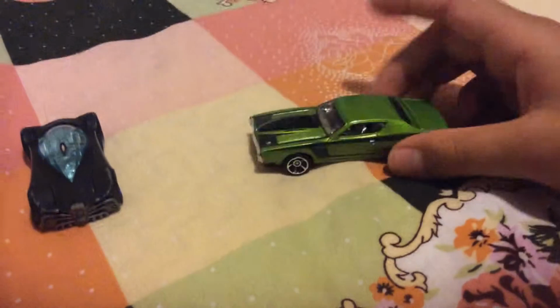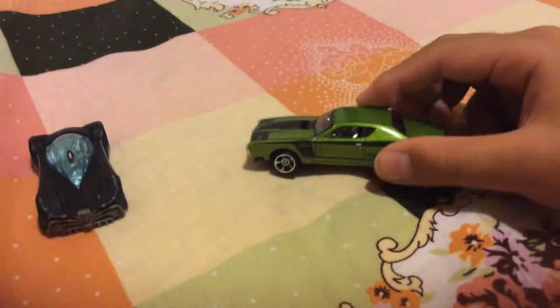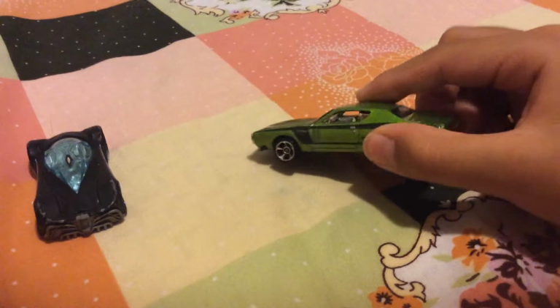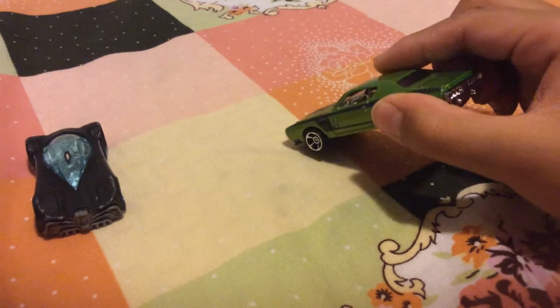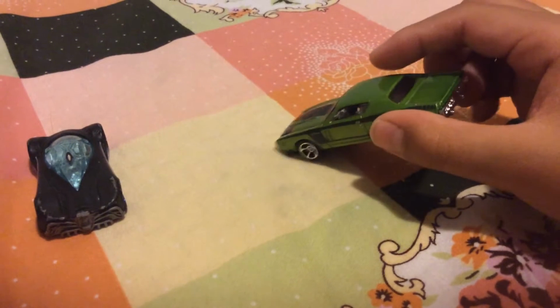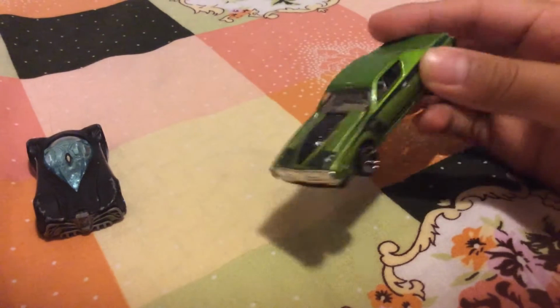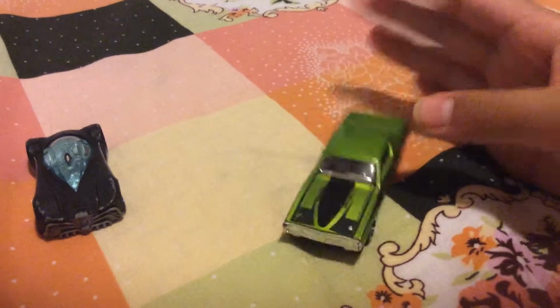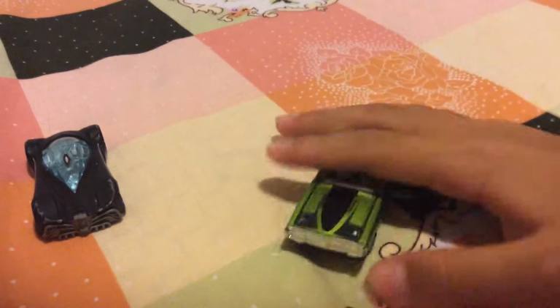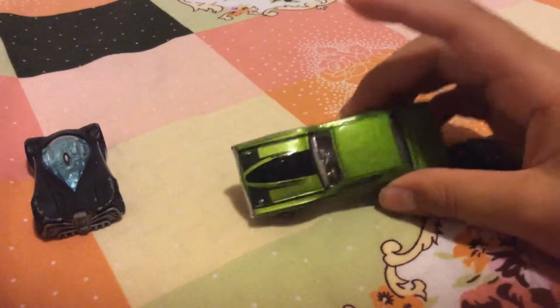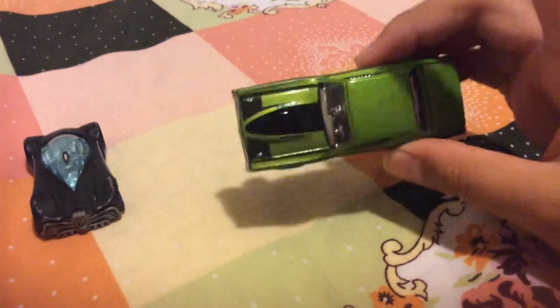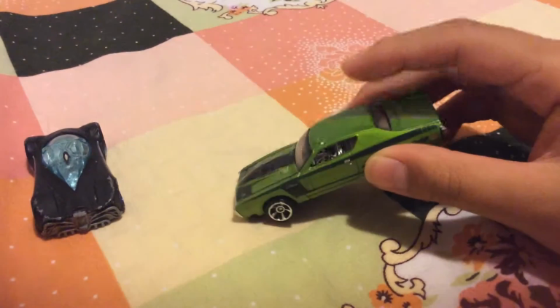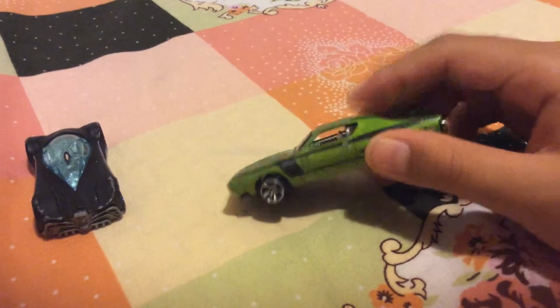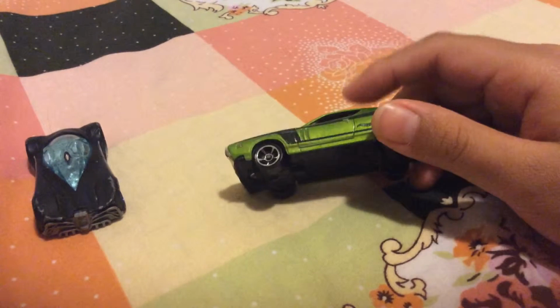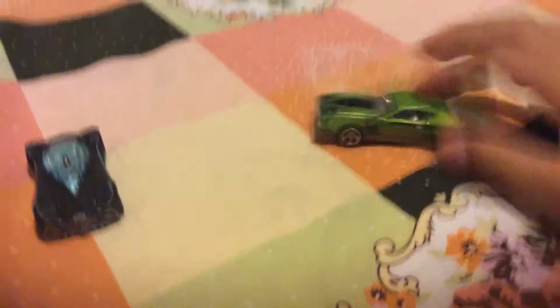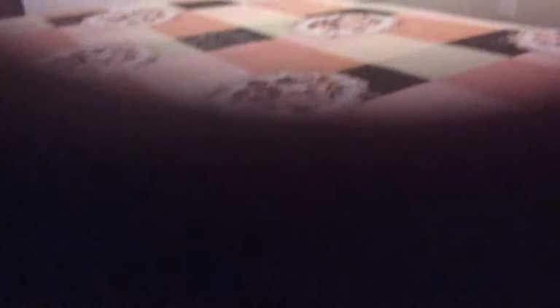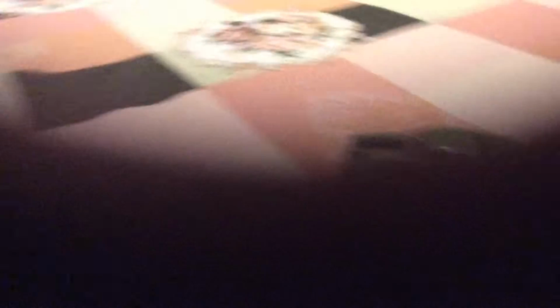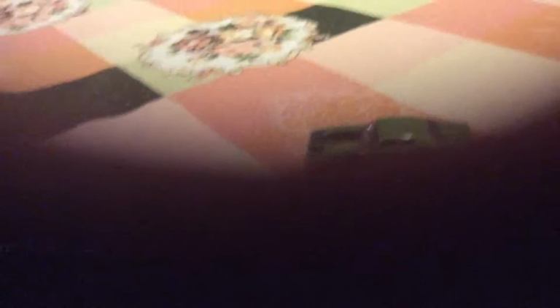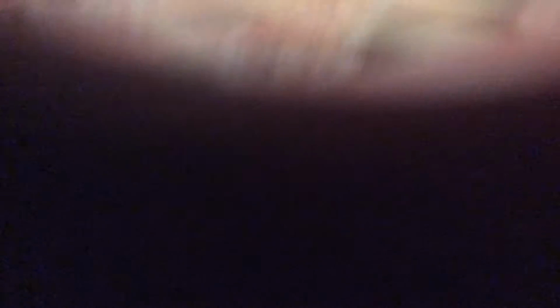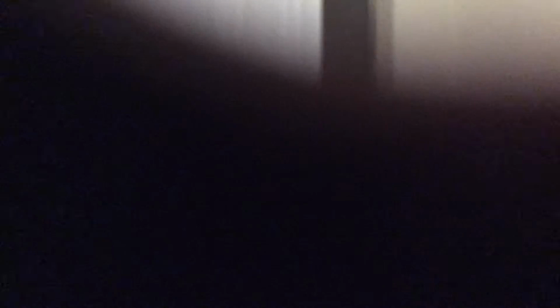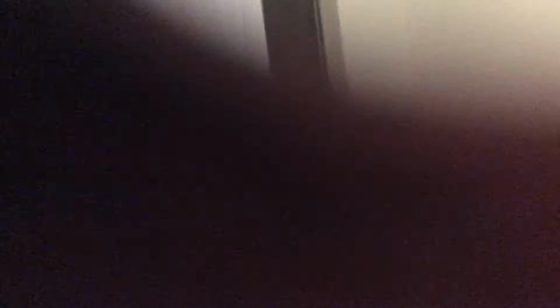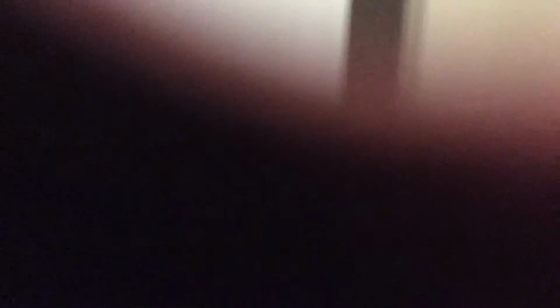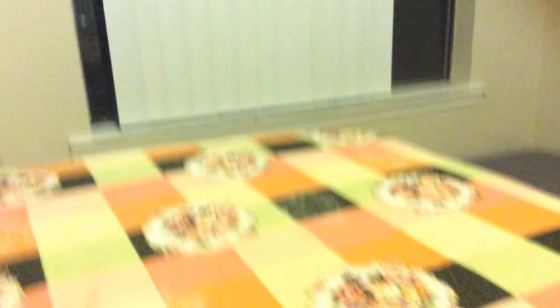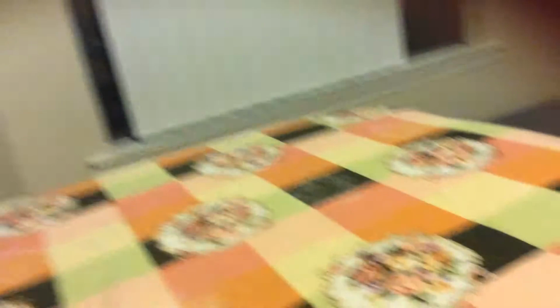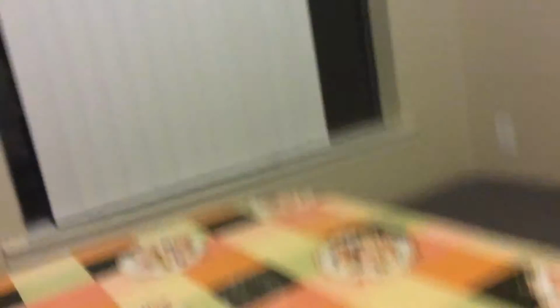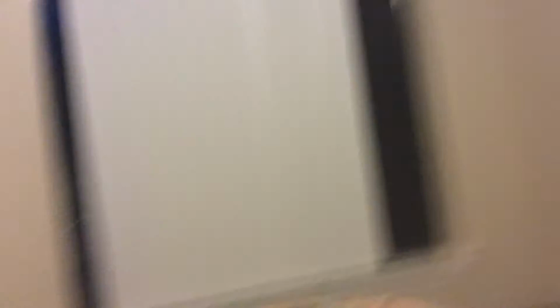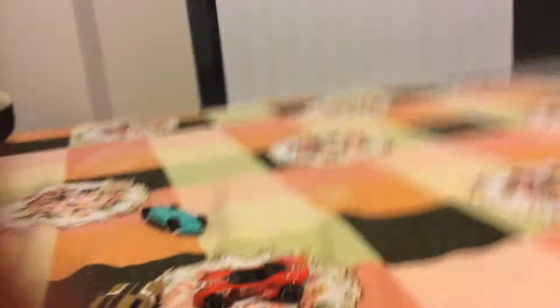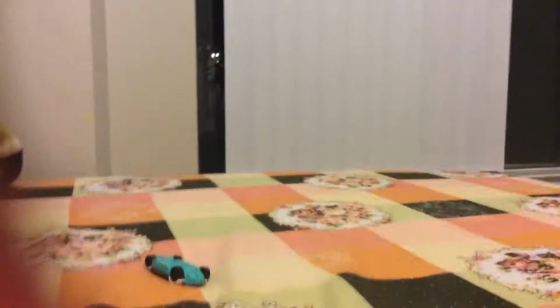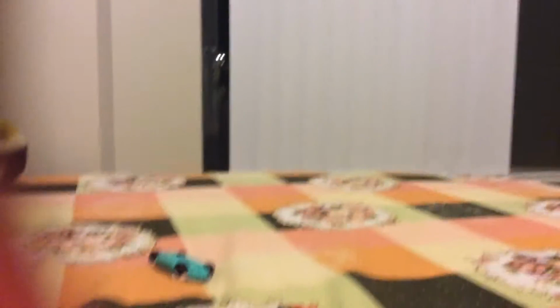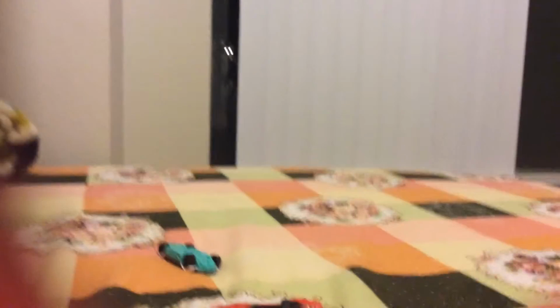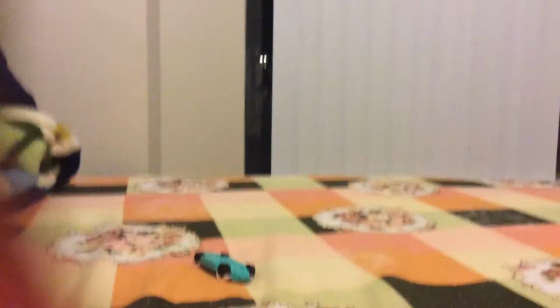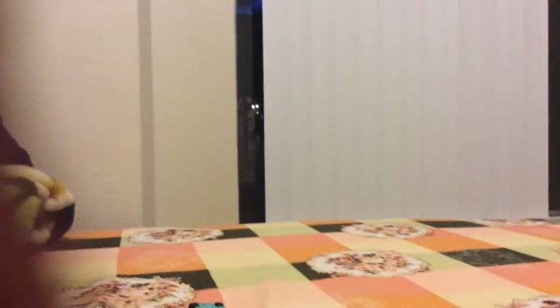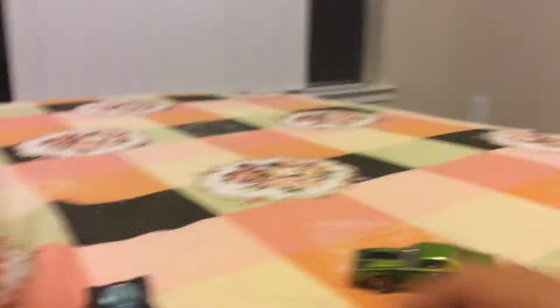It has a chrome inside. It's exclusive. Let's keep that aside.